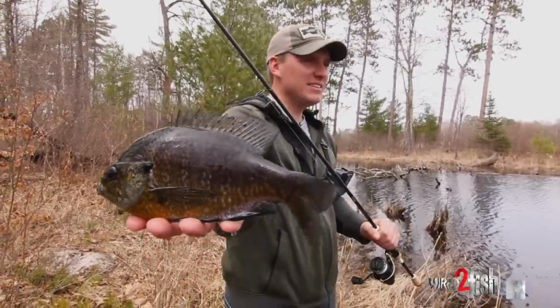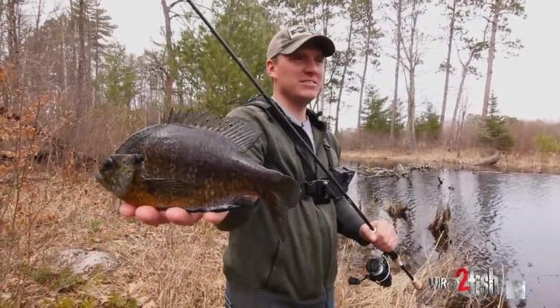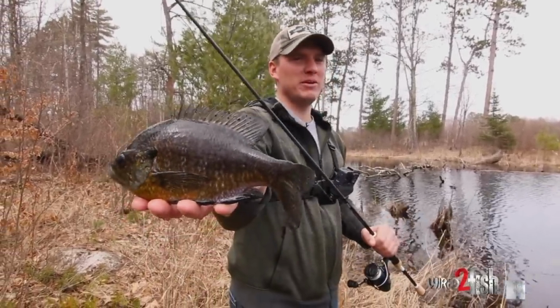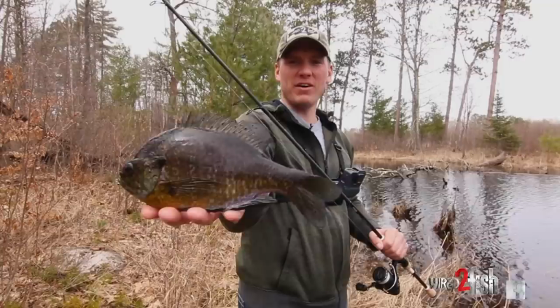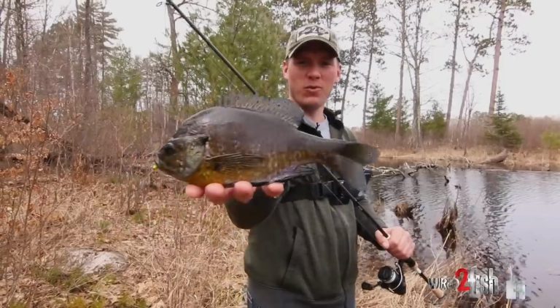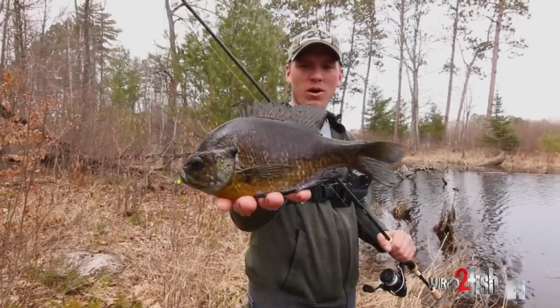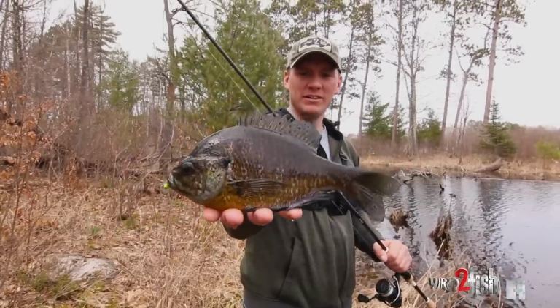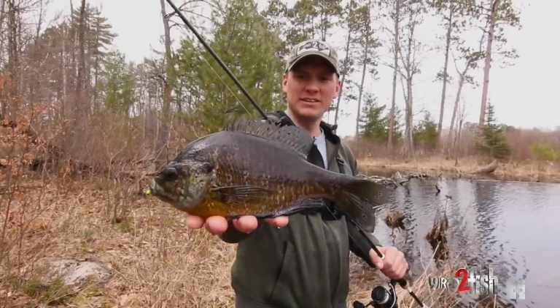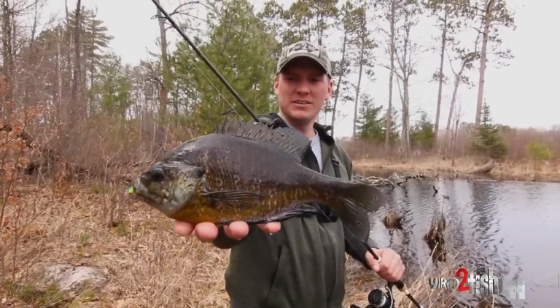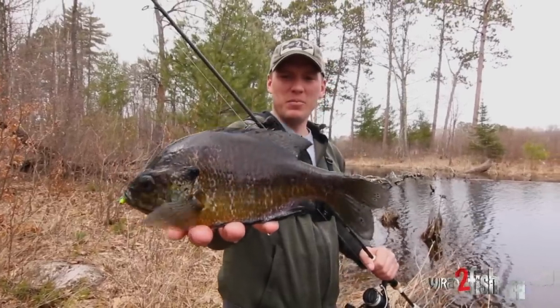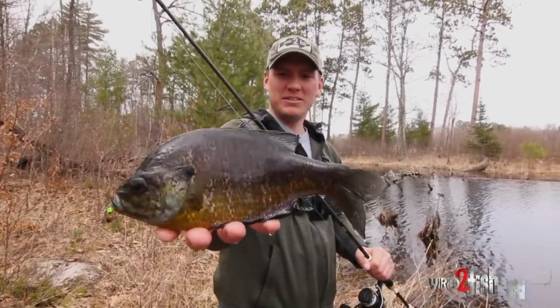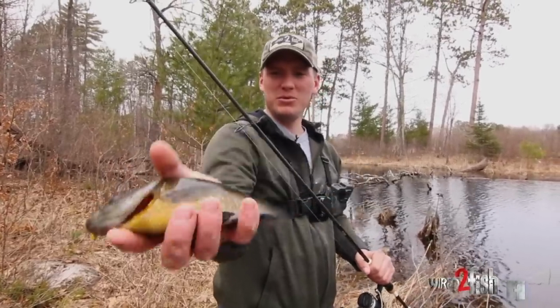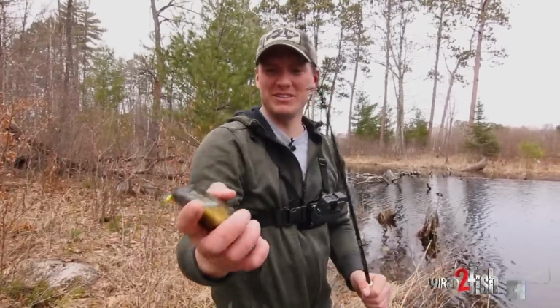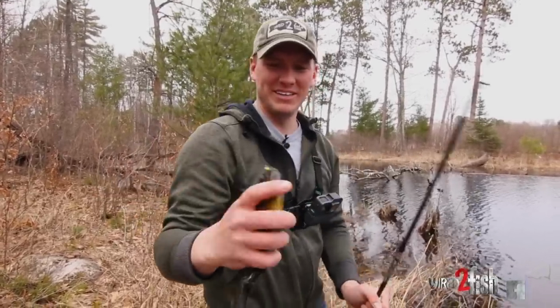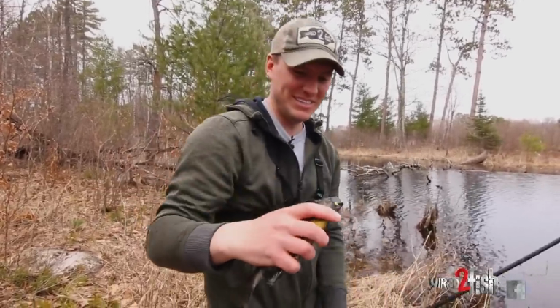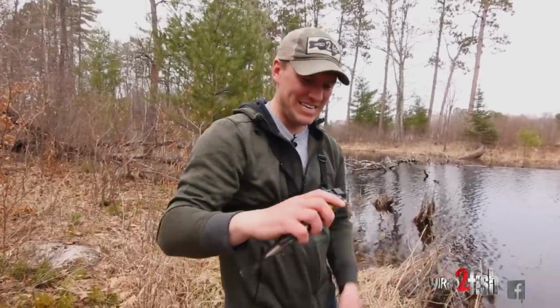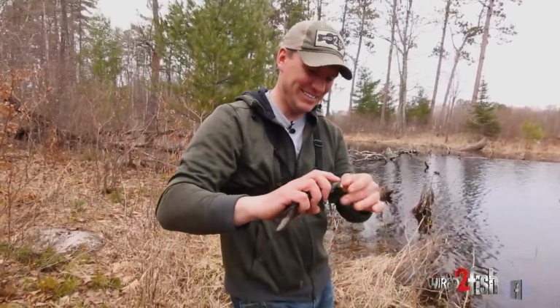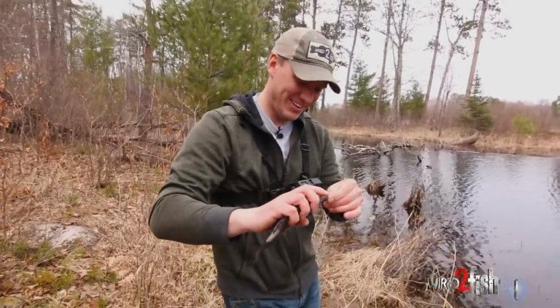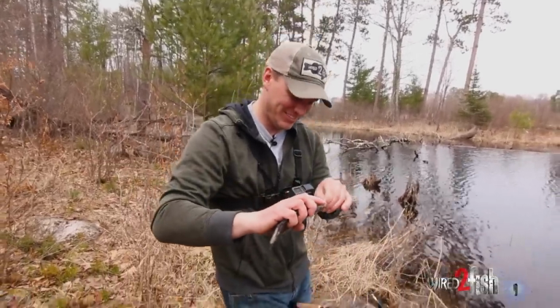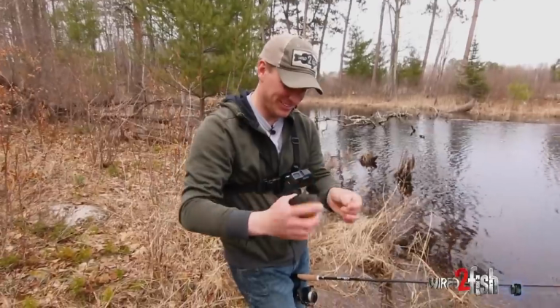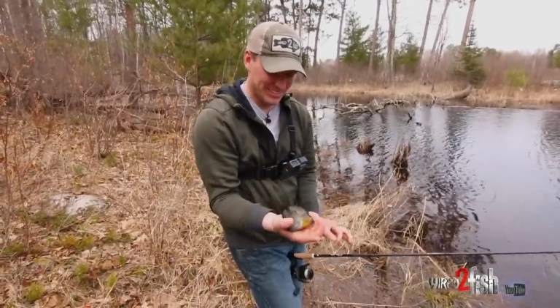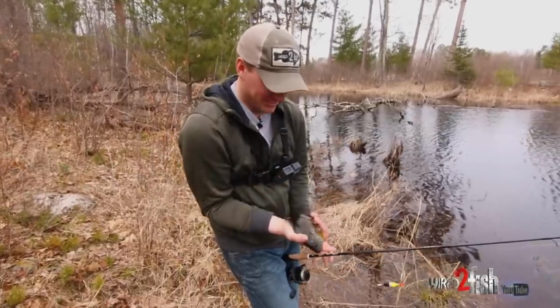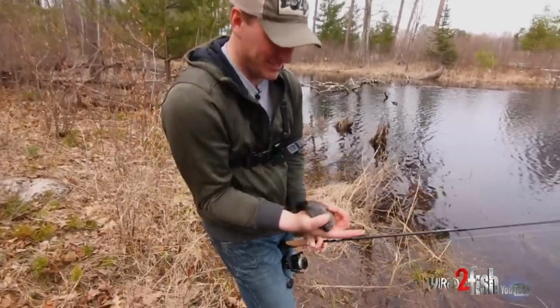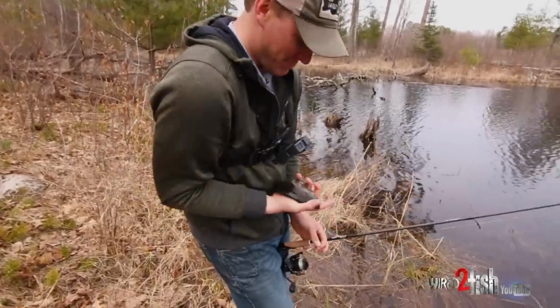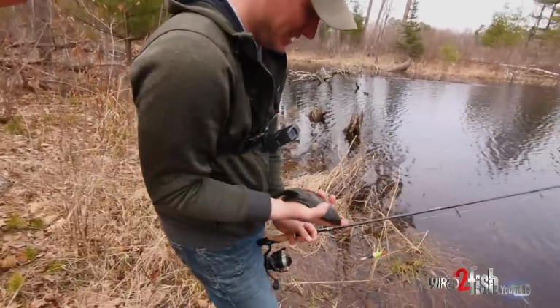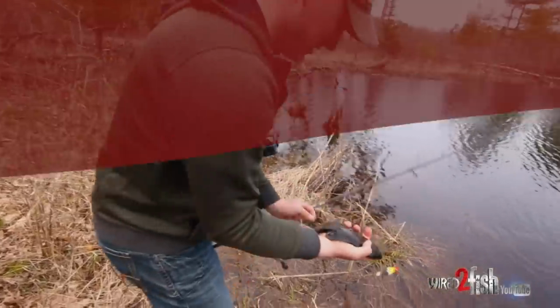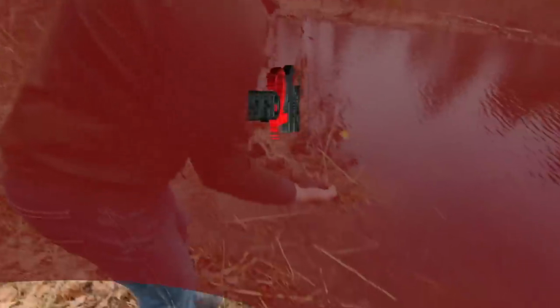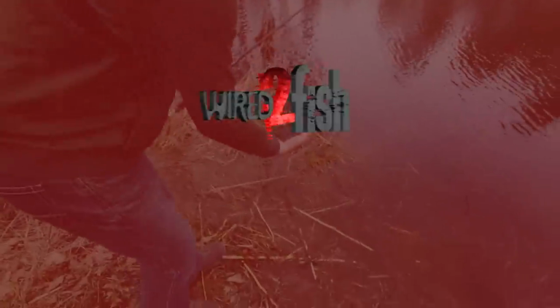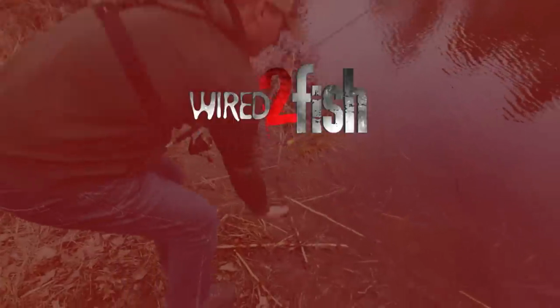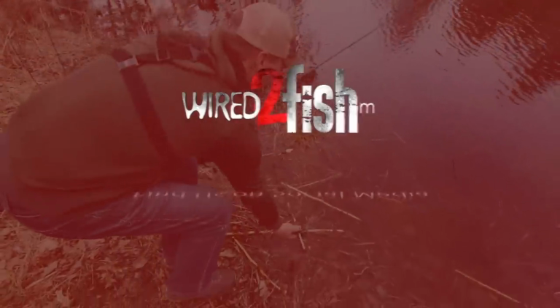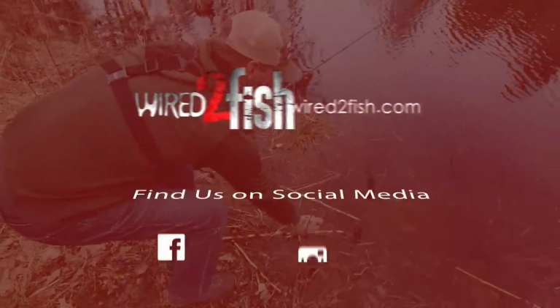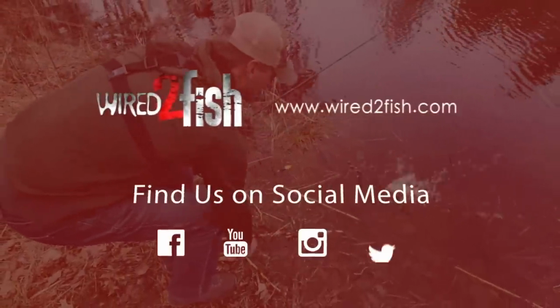Get out in the spring, find the warm water where the bugs and the bluegills are eating, and you can have yourself a good little time.